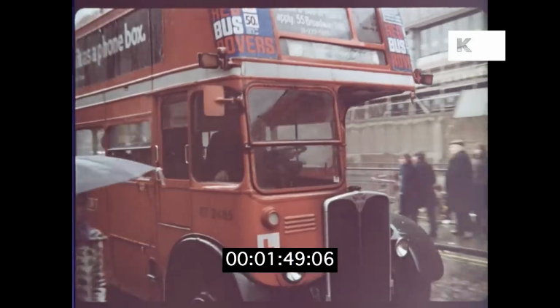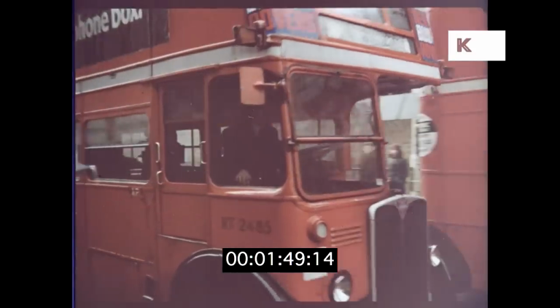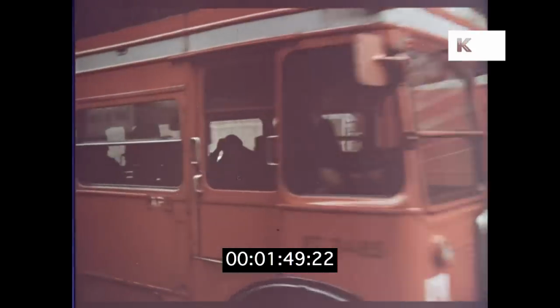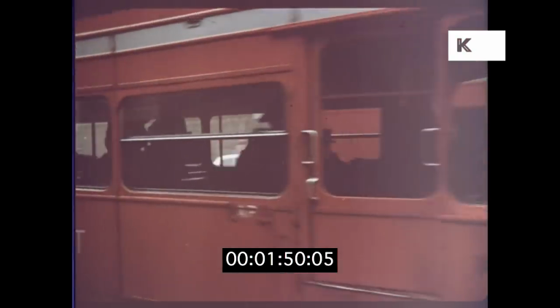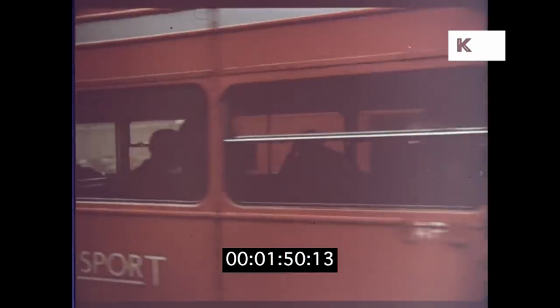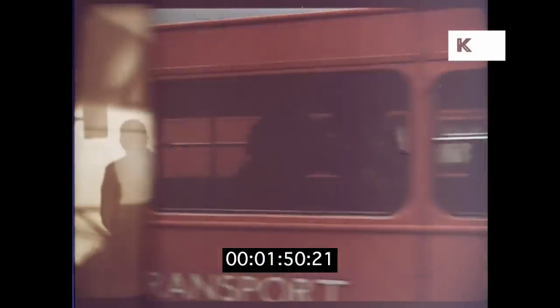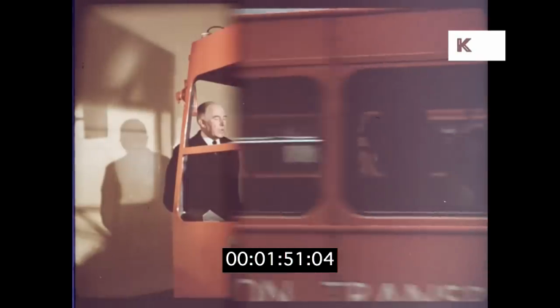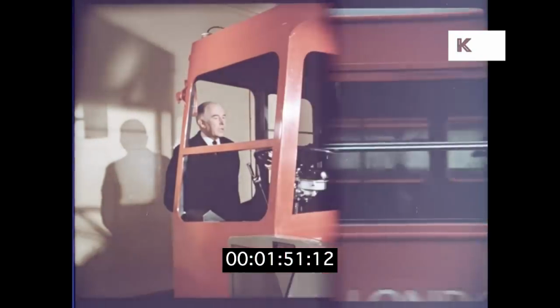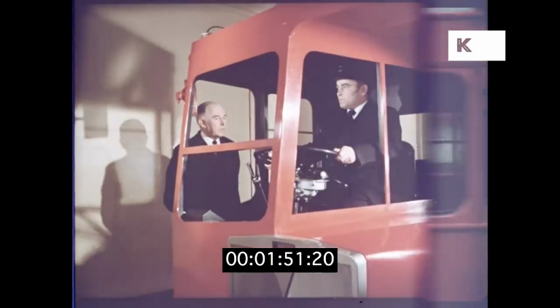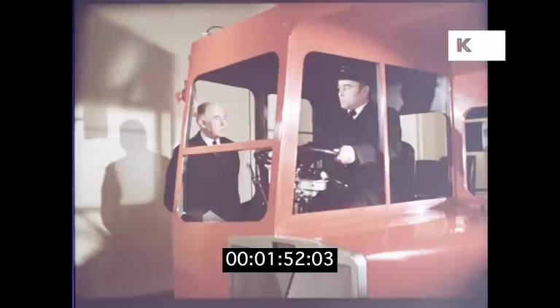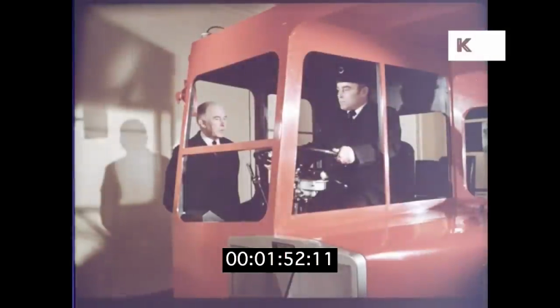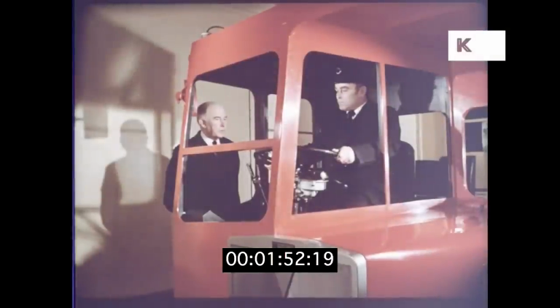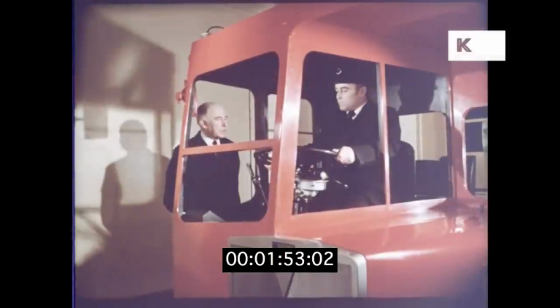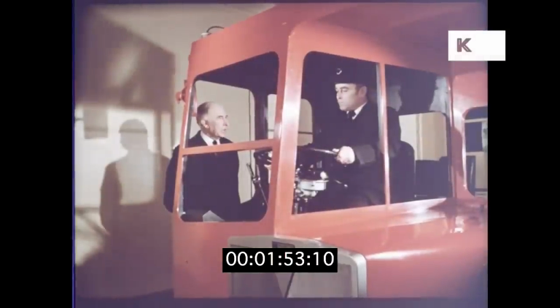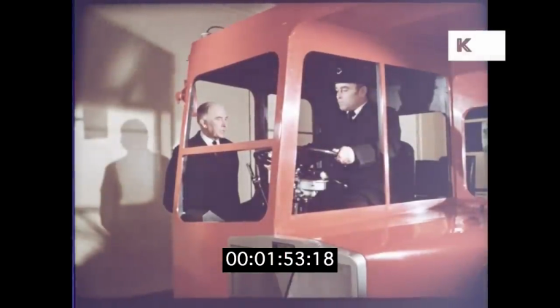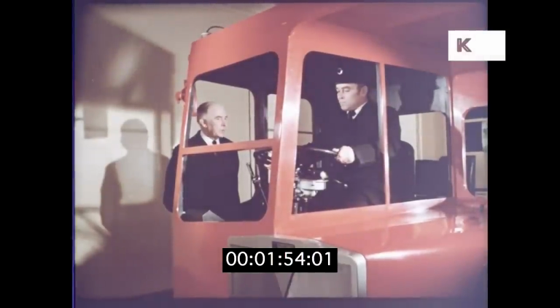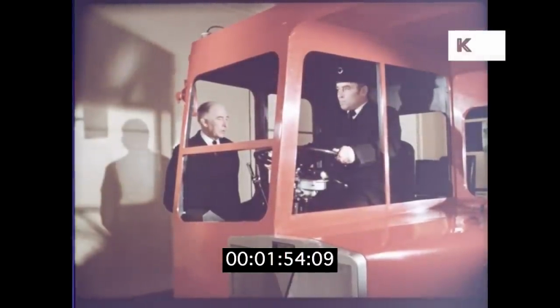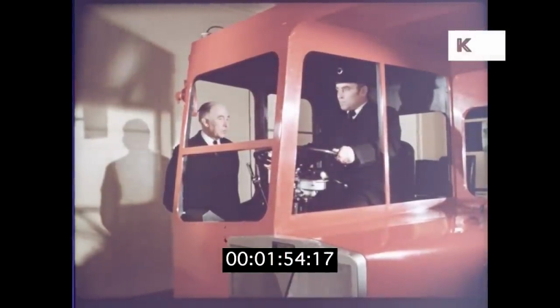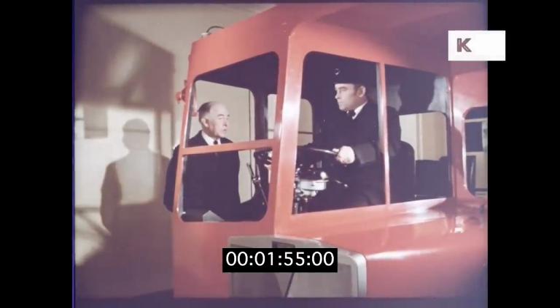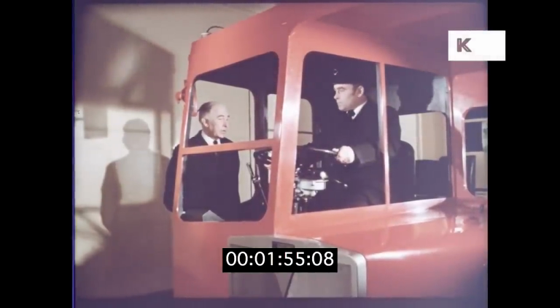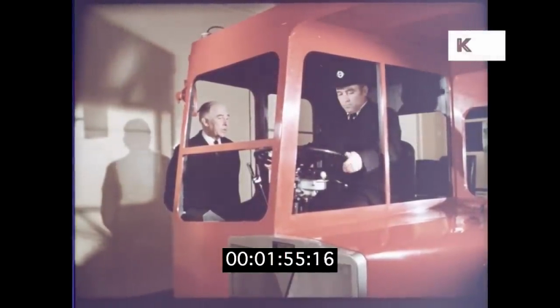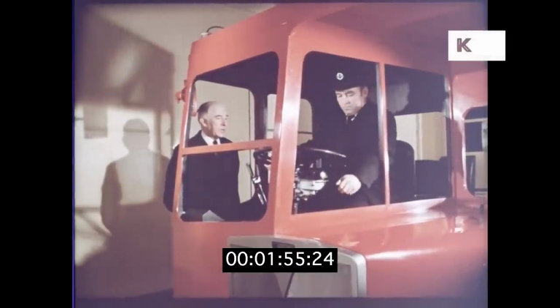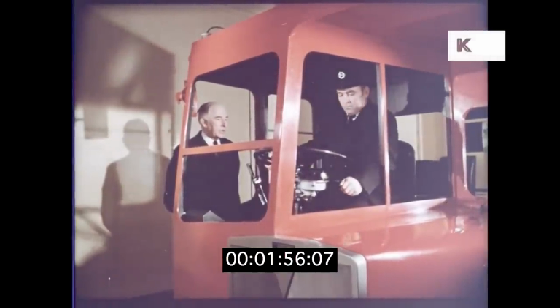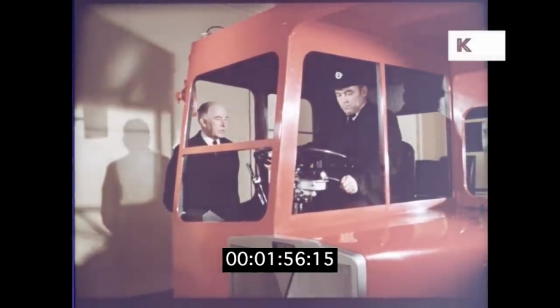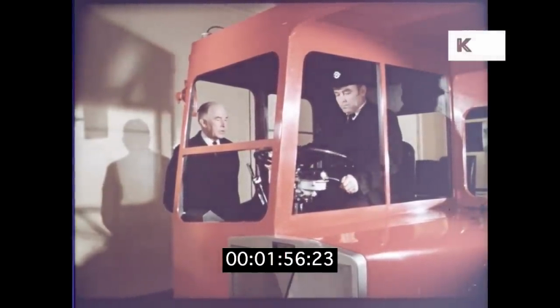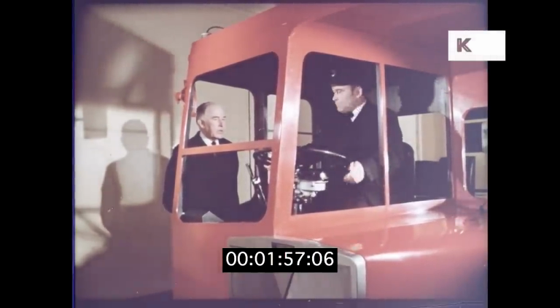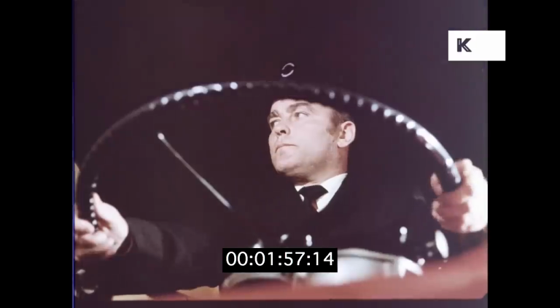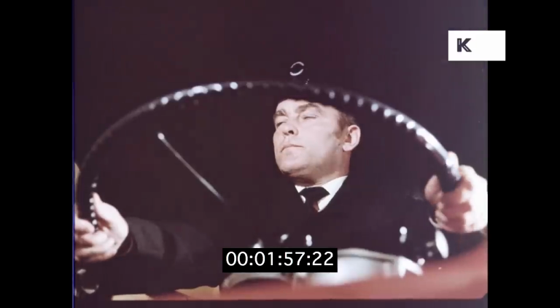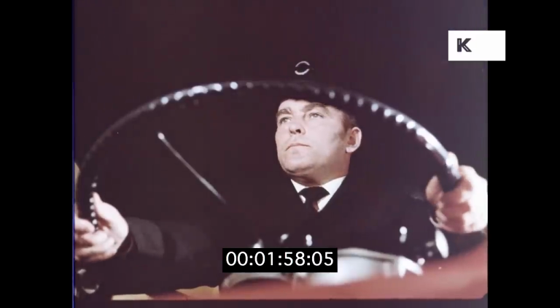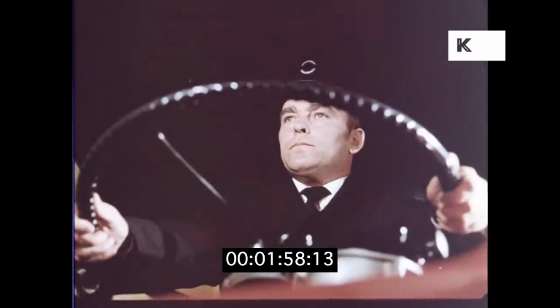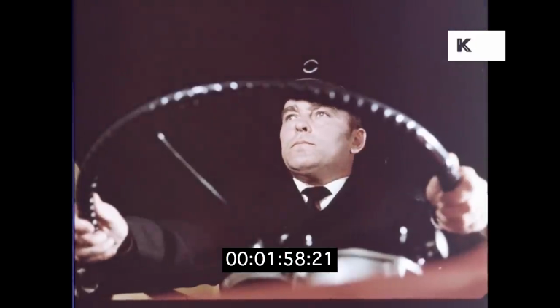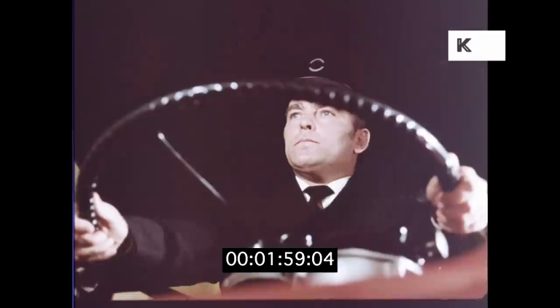Before going out on the road, bus drivers are instructed on the simulator, which can reproduce accurately the feeling of movement and teach the correct use of the pre-select gearbox.